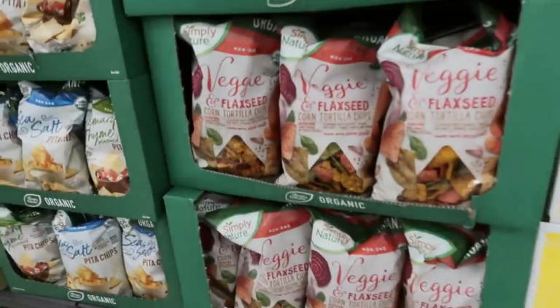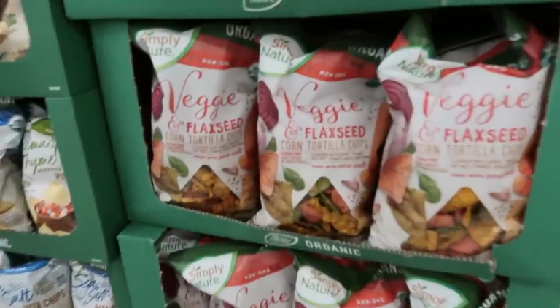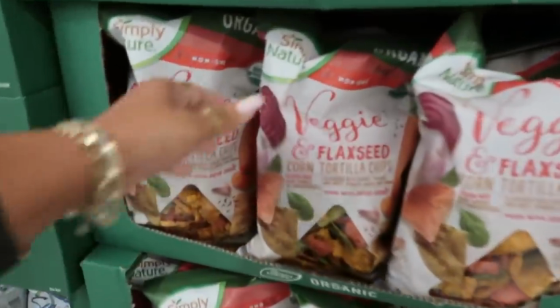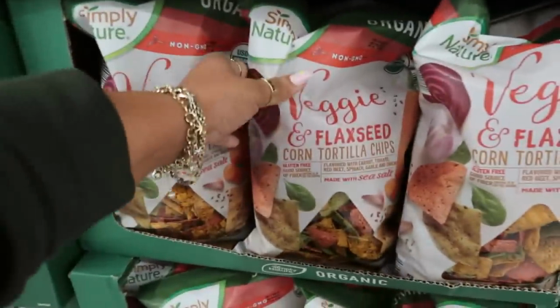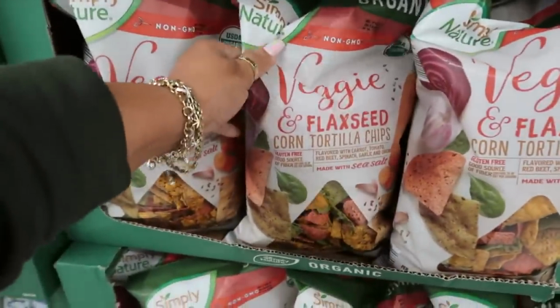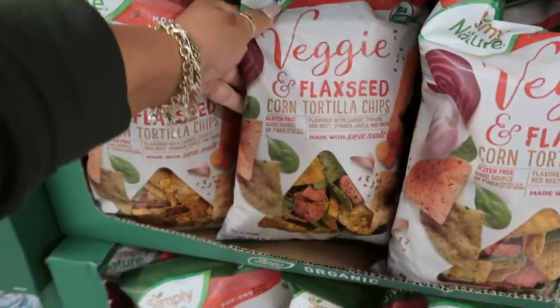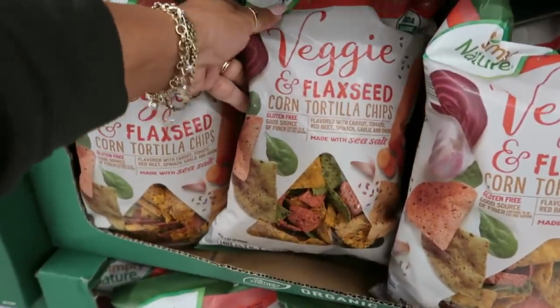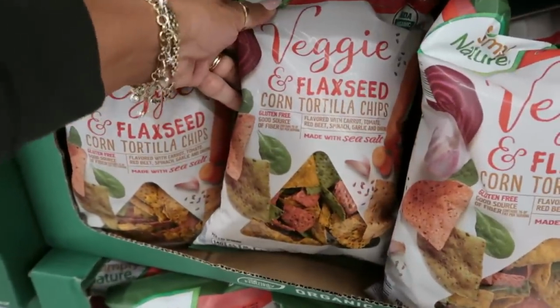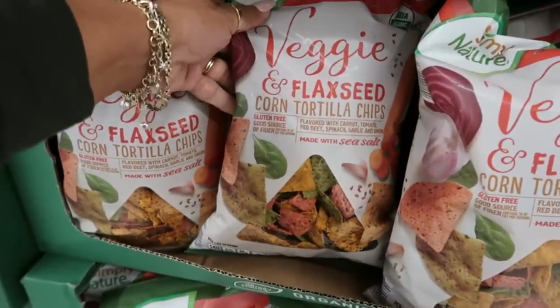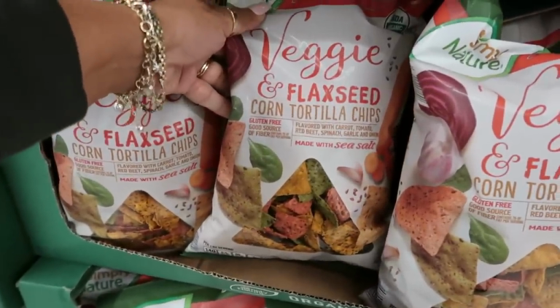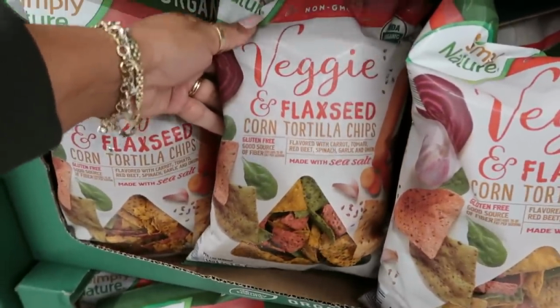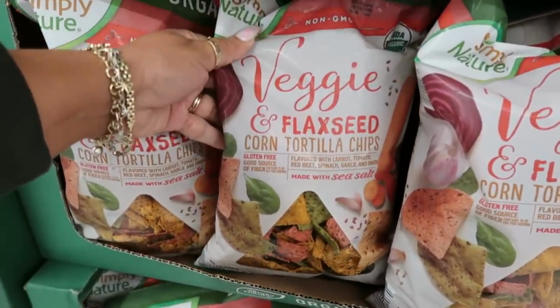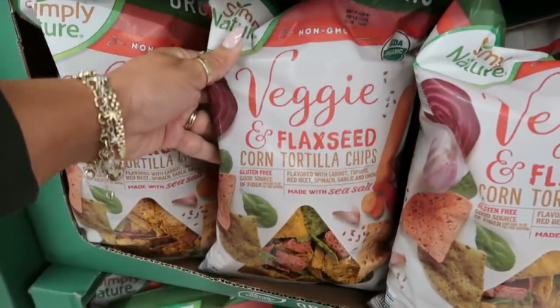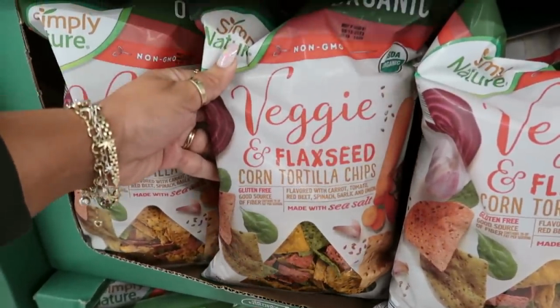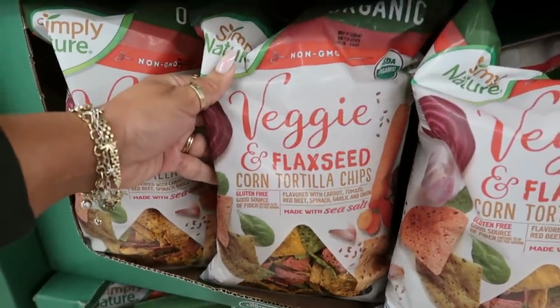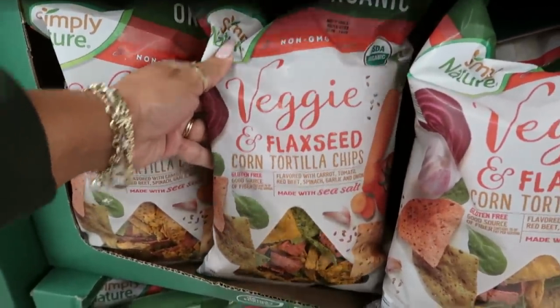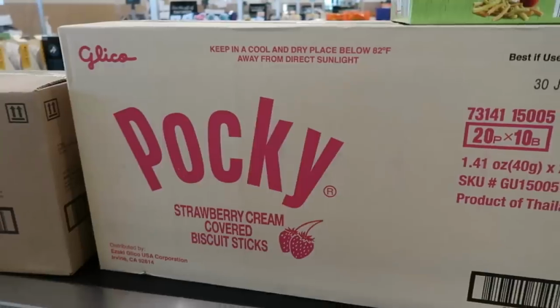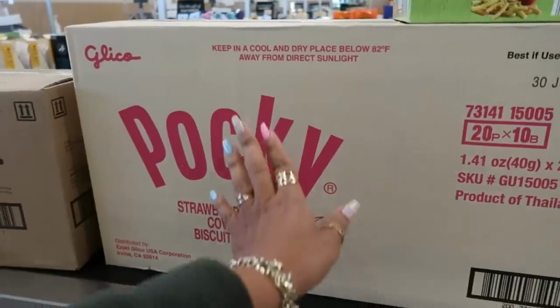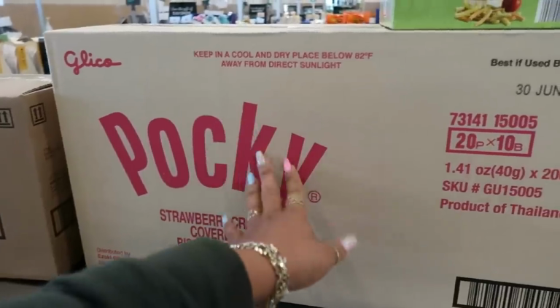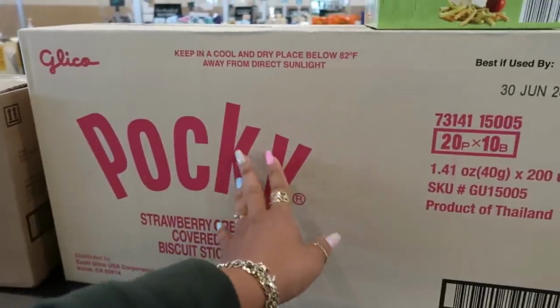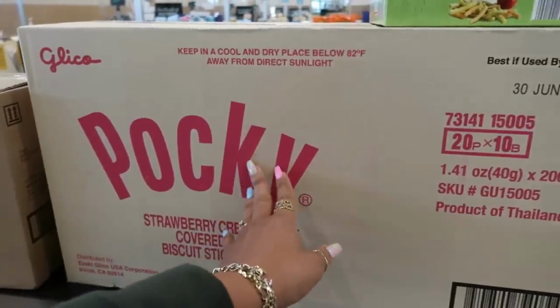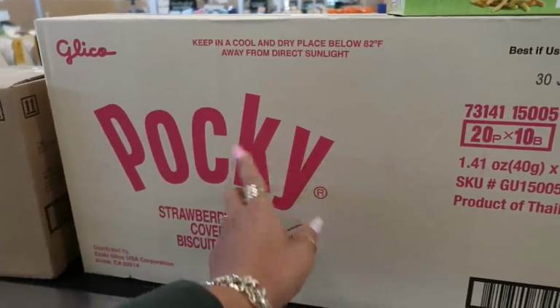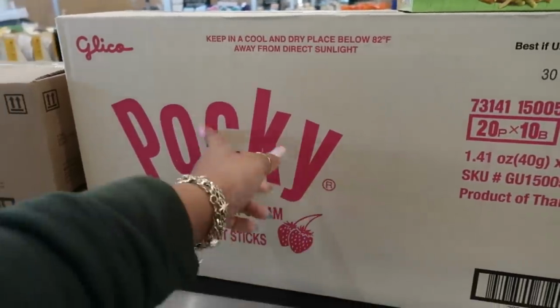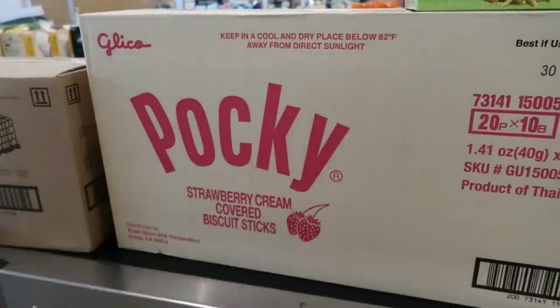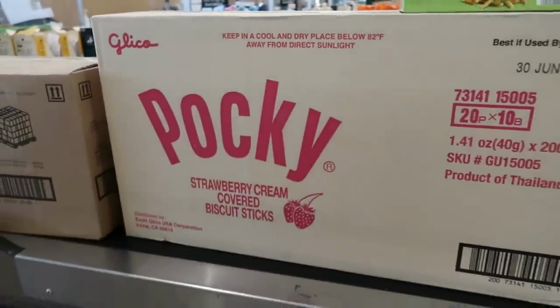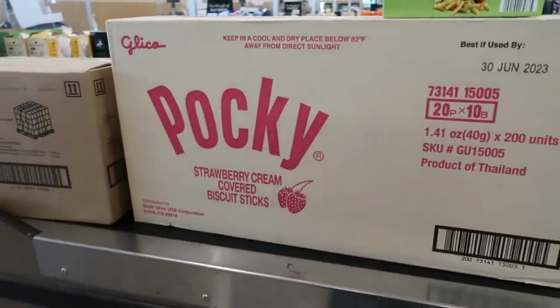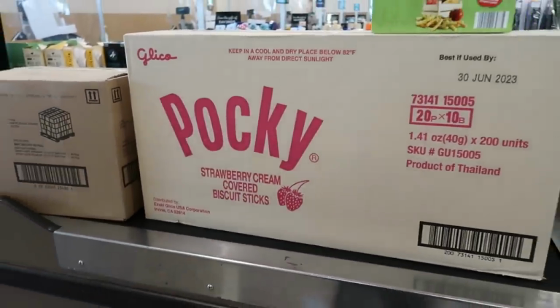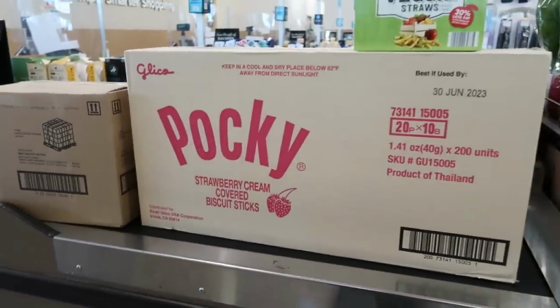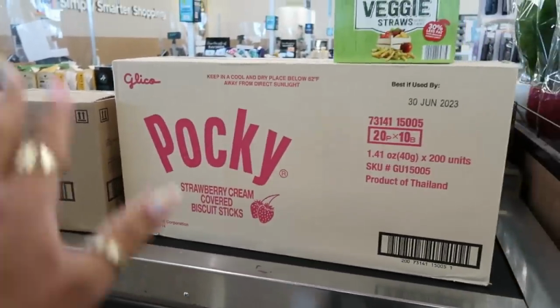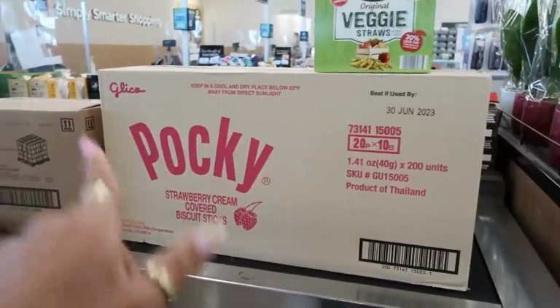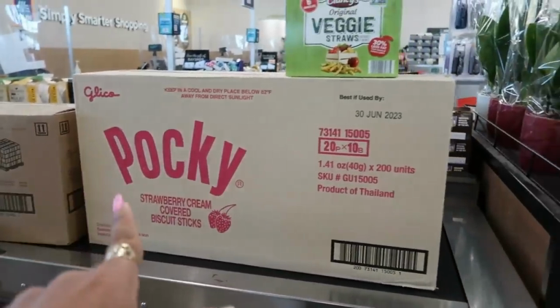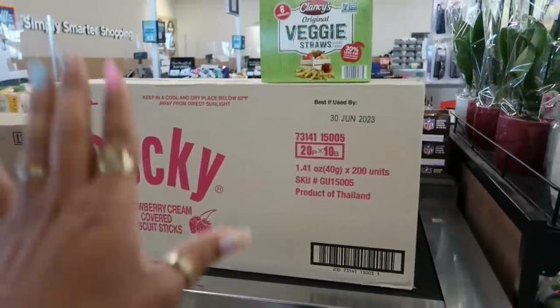You got some veggie and flaxseed corn tortilla chips for $2.99. They haven't put these out yet, but they have some Pocky's strawberry cream. I love me some Pocky.